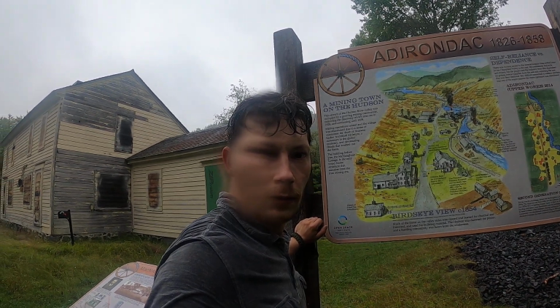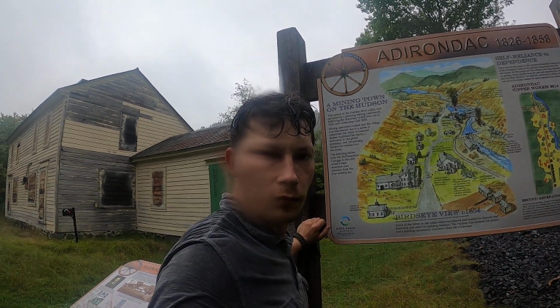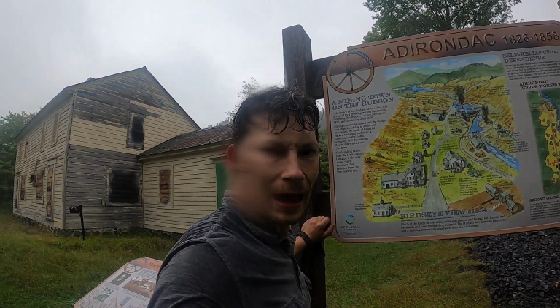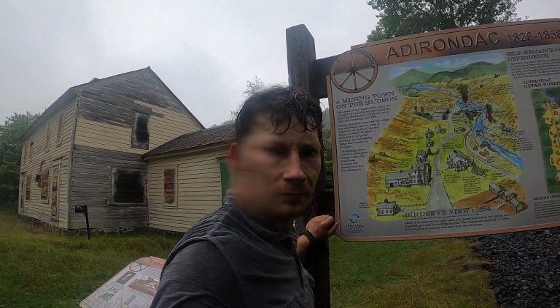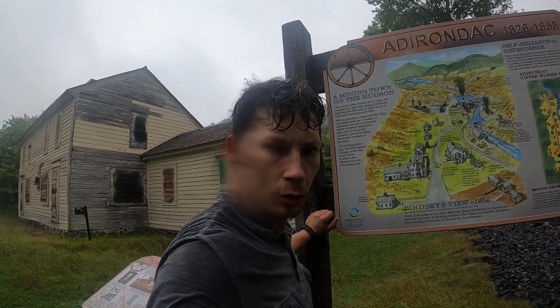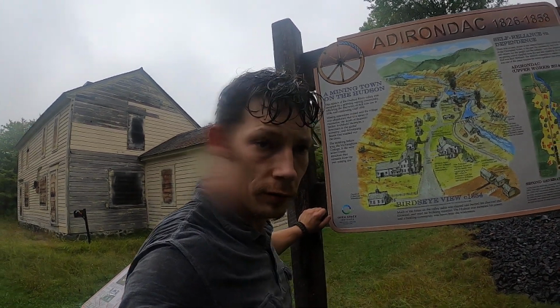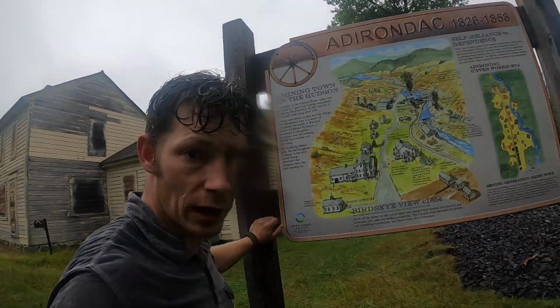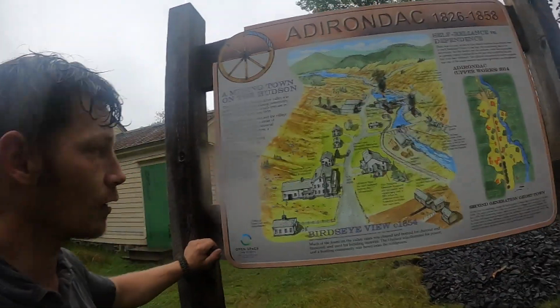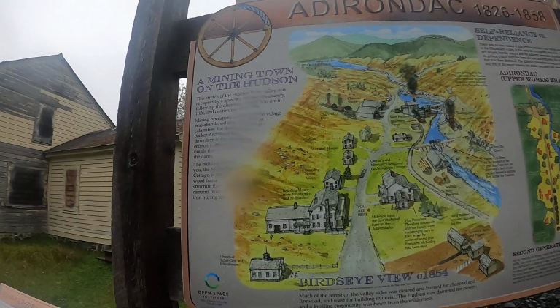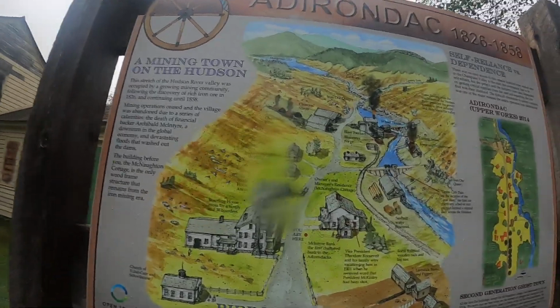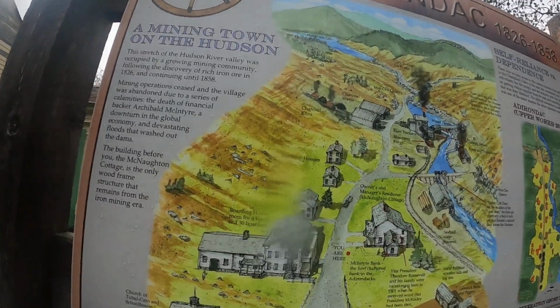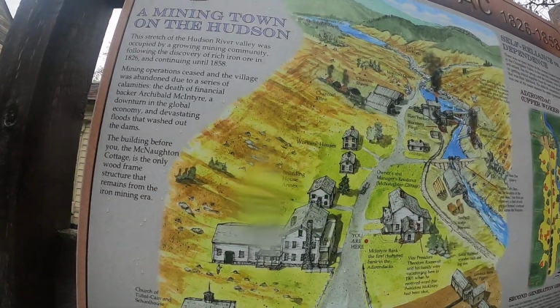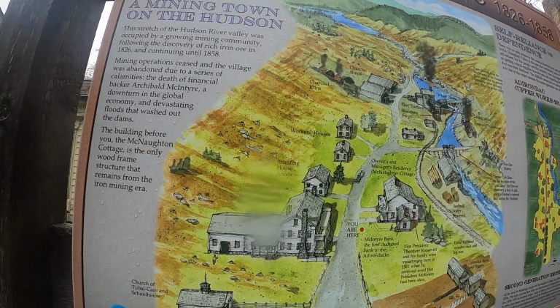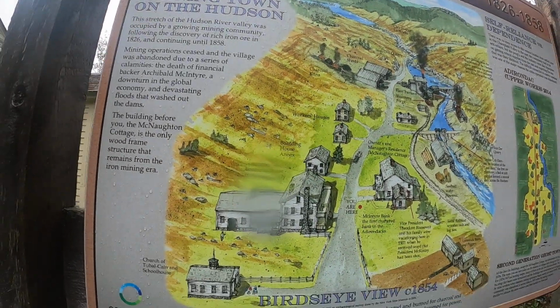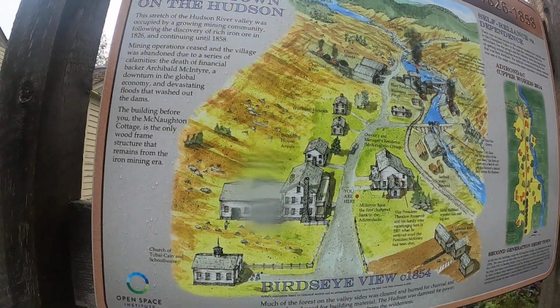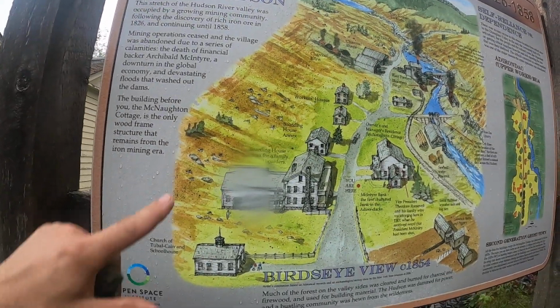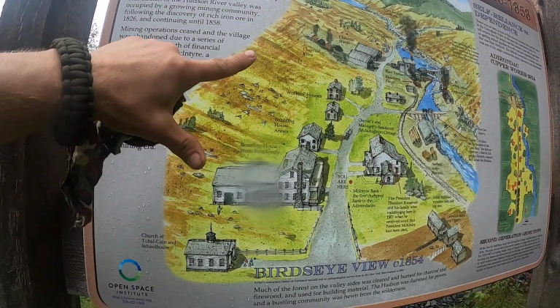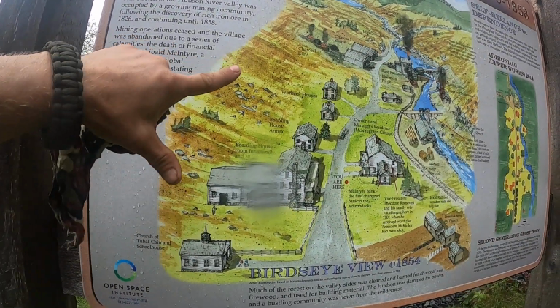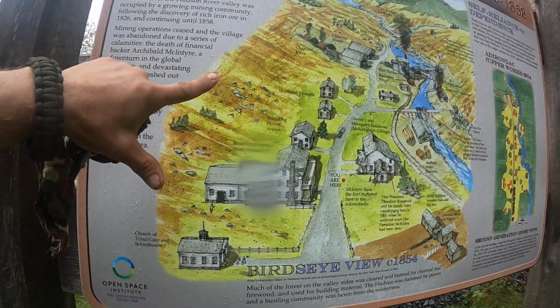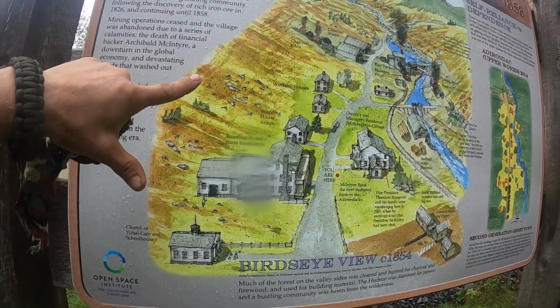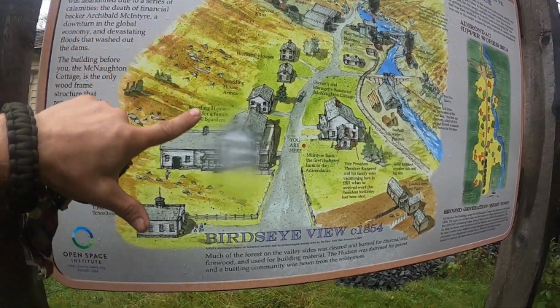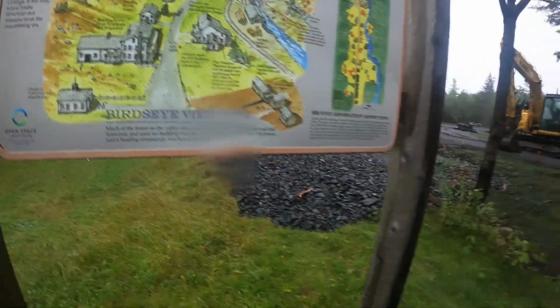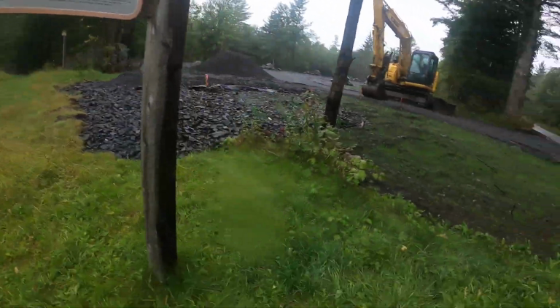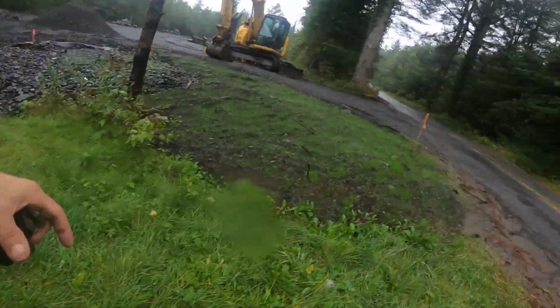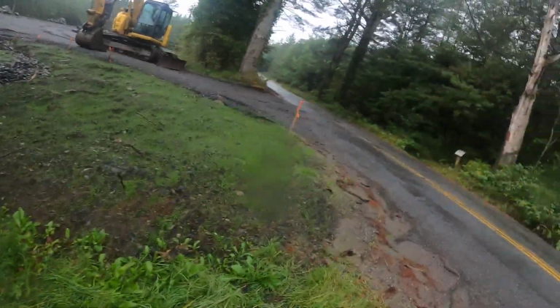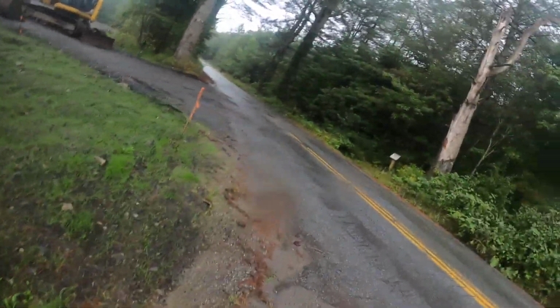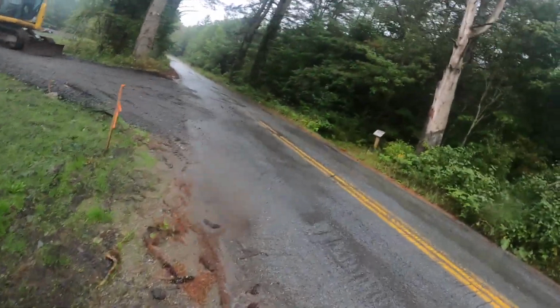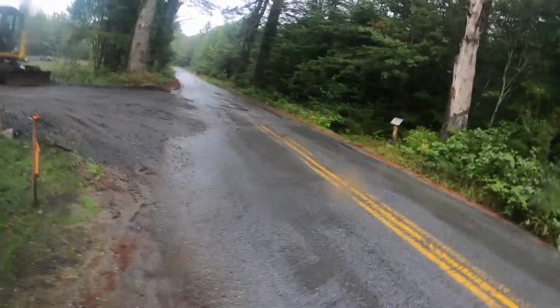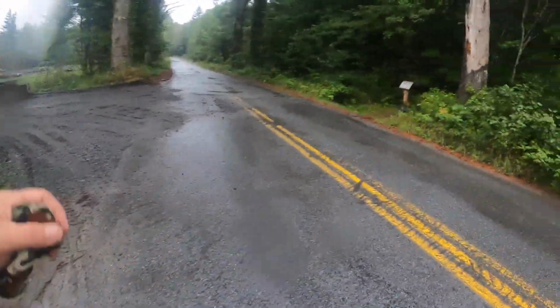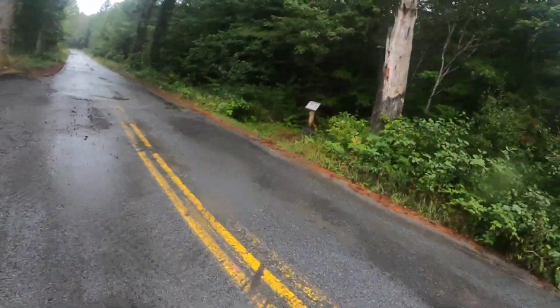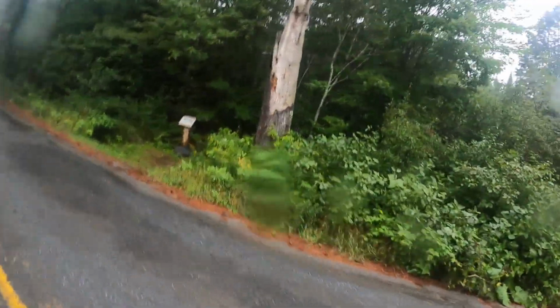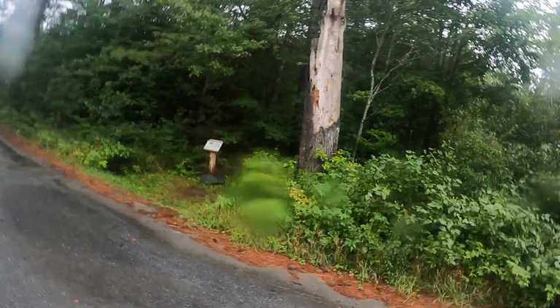Hey guys, we're back. I'm showing you the other side of the road now — look how hot it looks. Now here's that, and this side now. So let's run up so you can see all the plaques and see what it looks like.